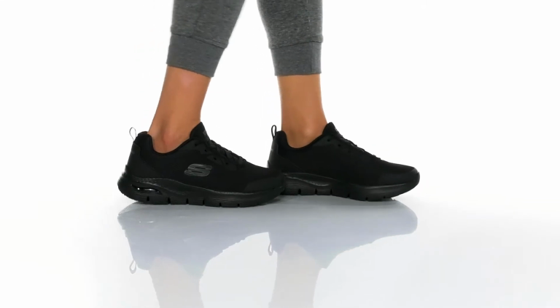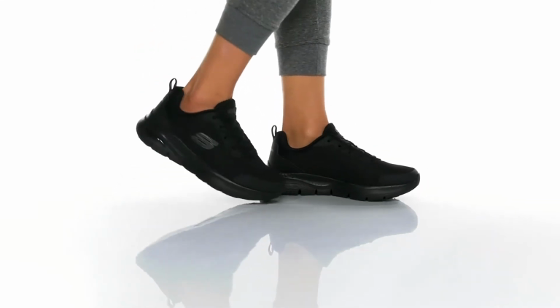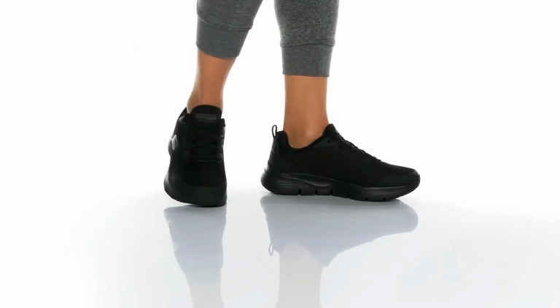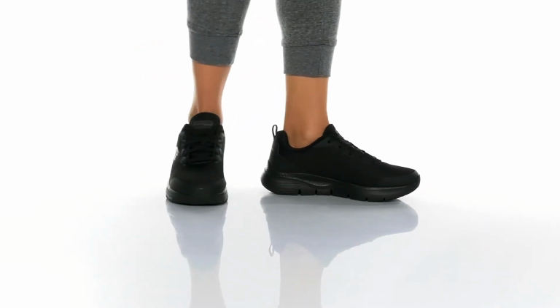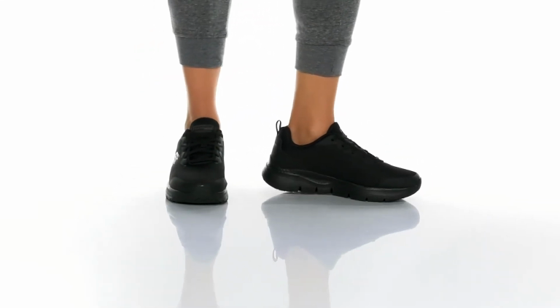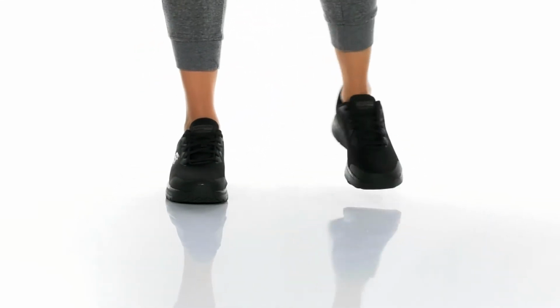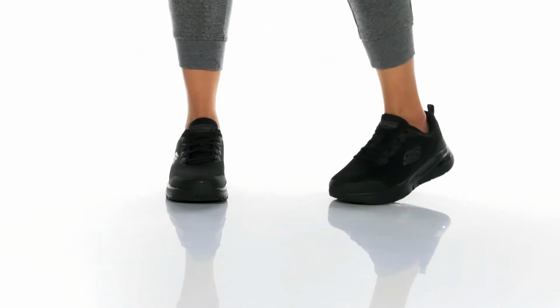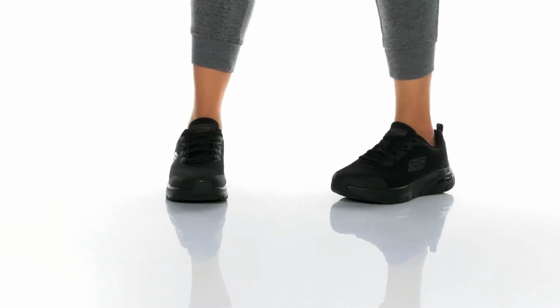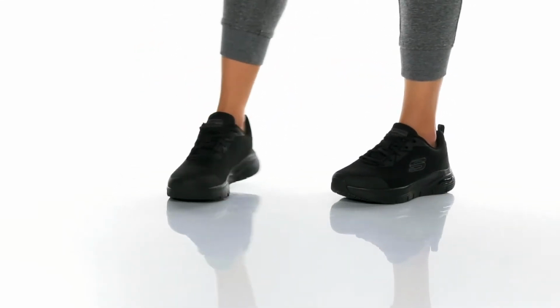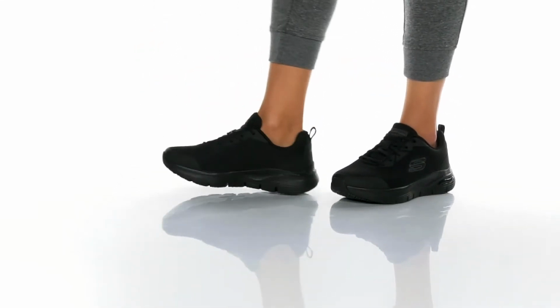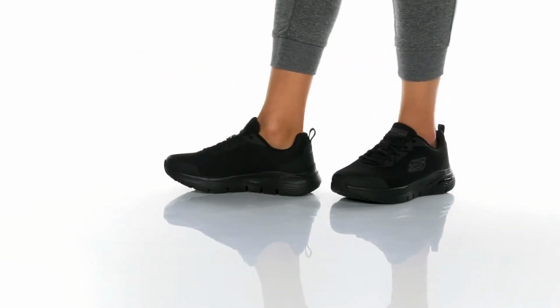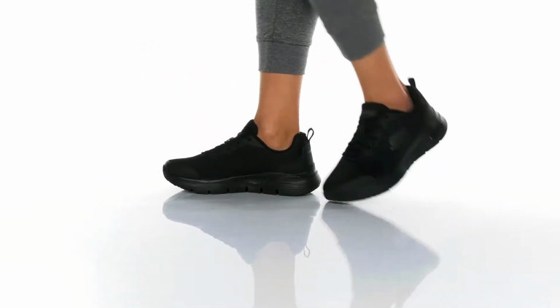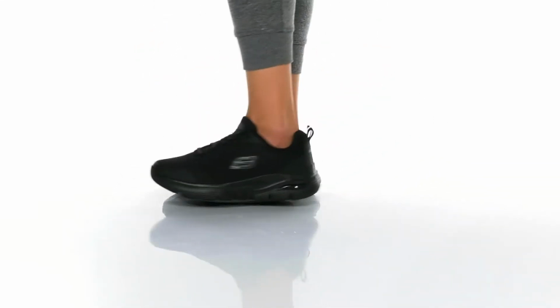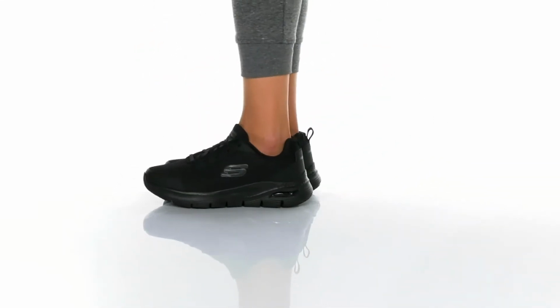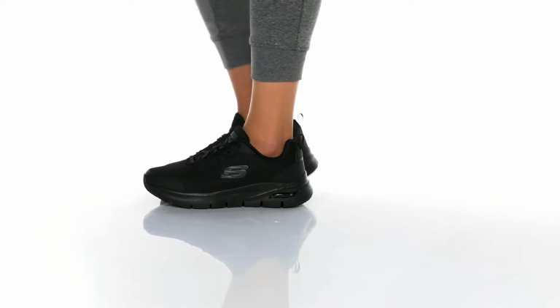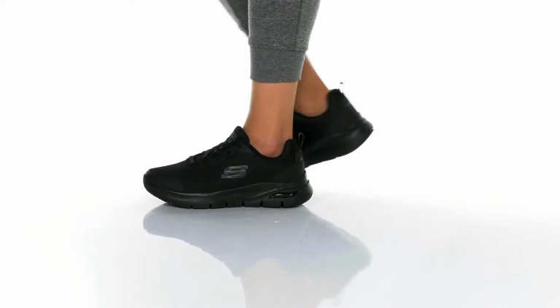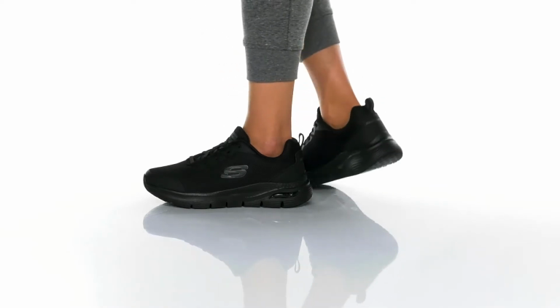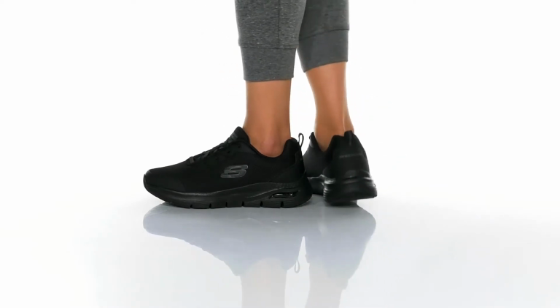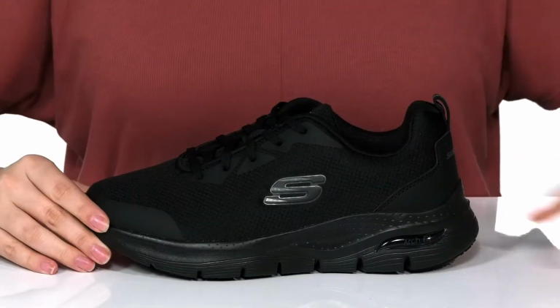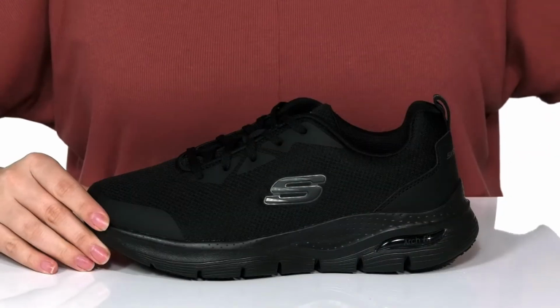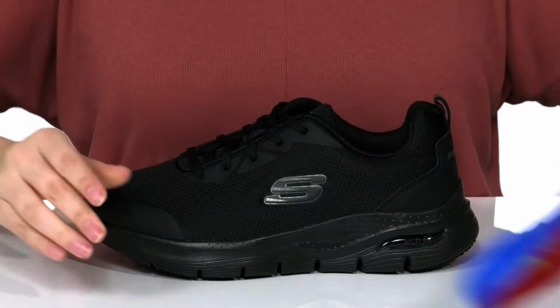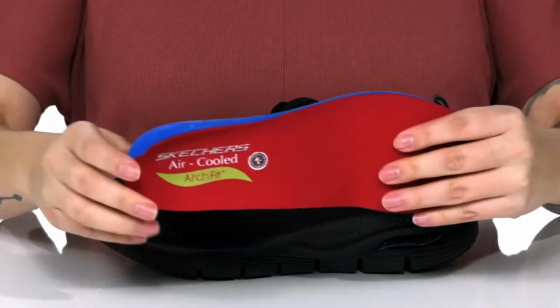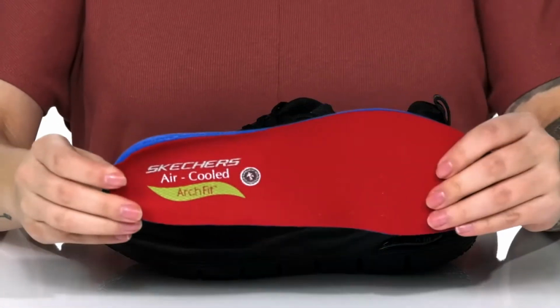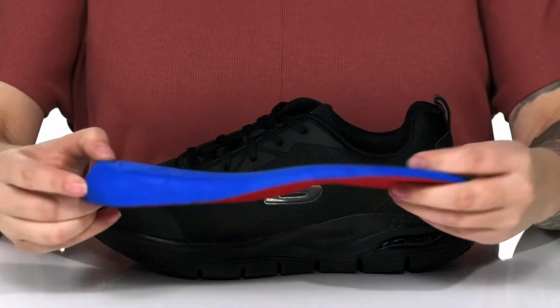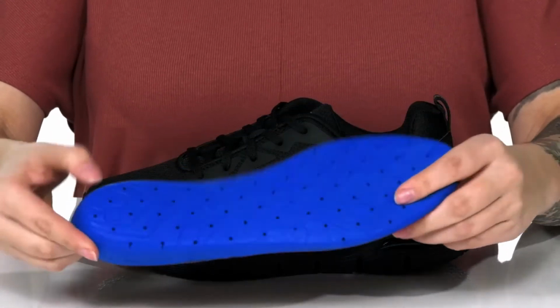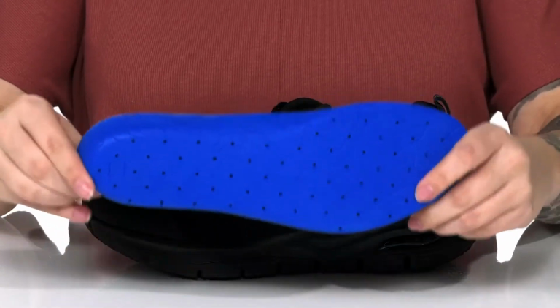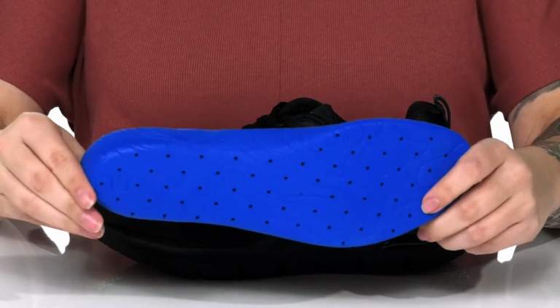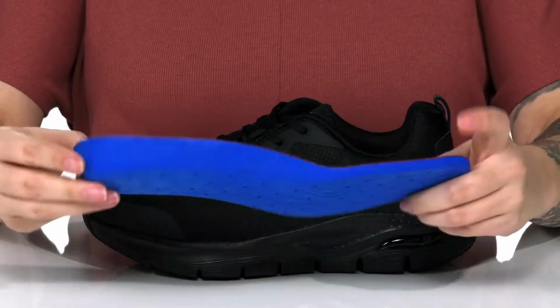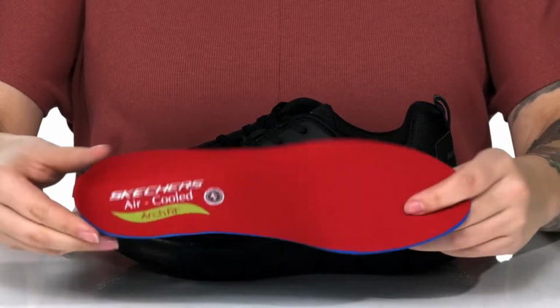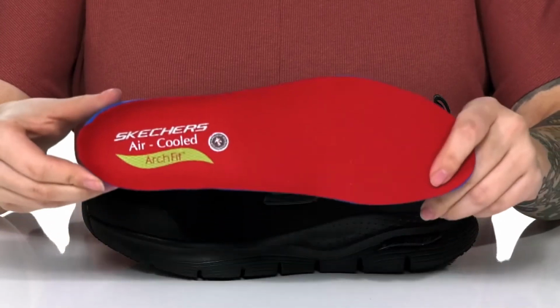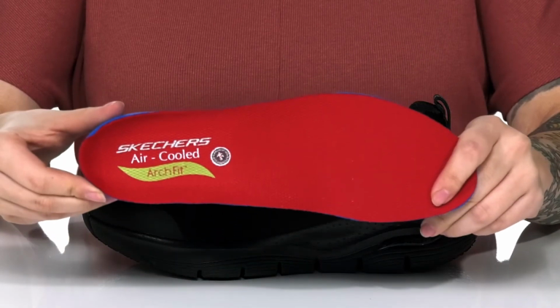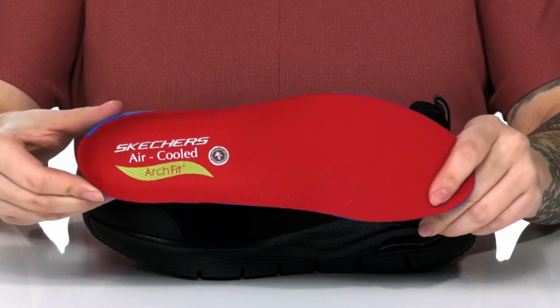These sneakers have a textile and synthetic upper with a textile inner lining that has cushioning around the collar. These also come with an air-cooled arch fit insole that's going to give you that arch support all day long.